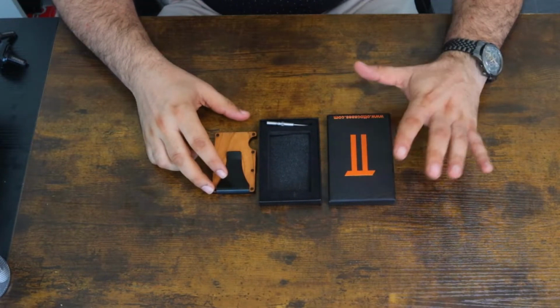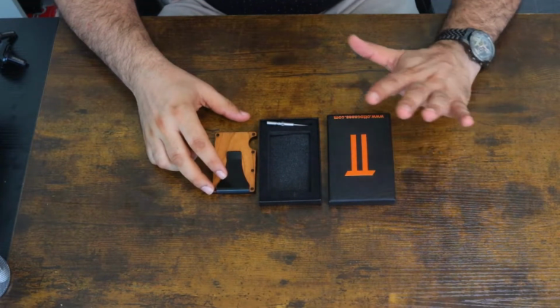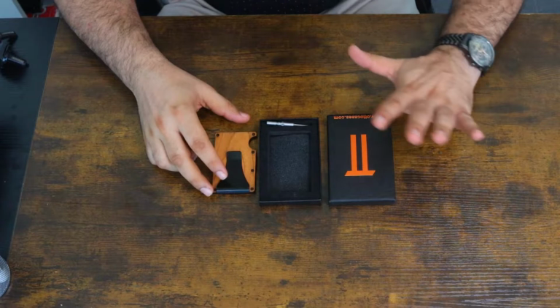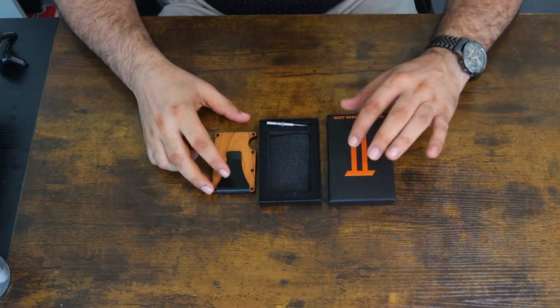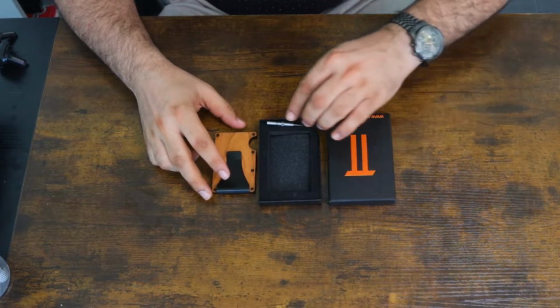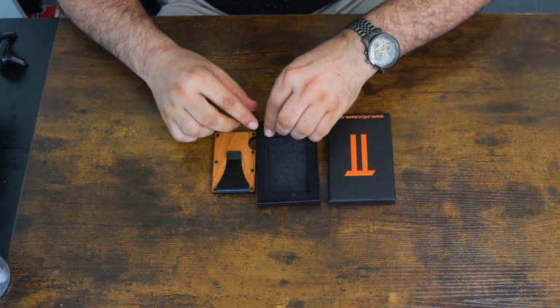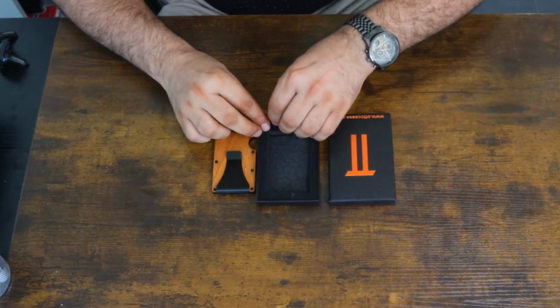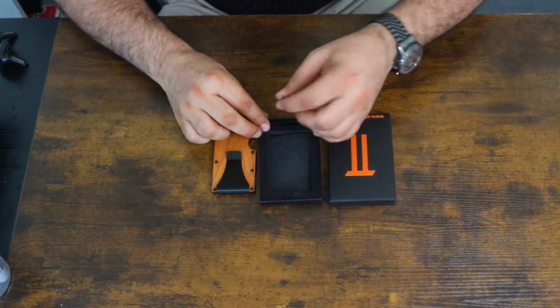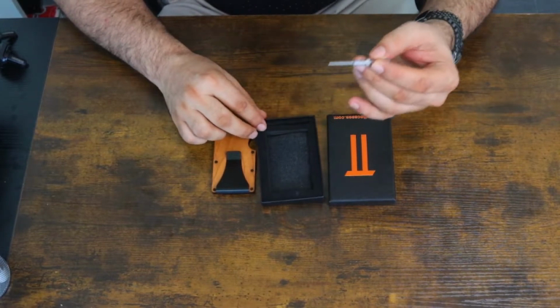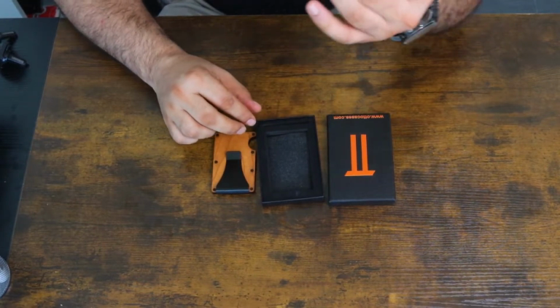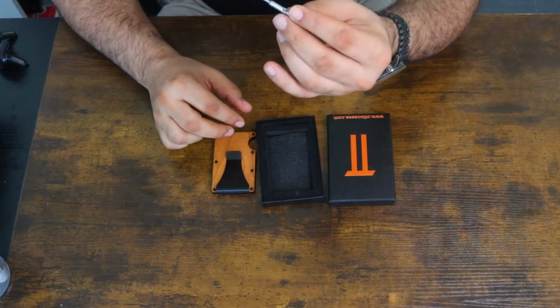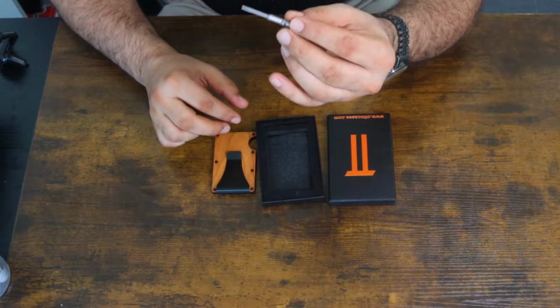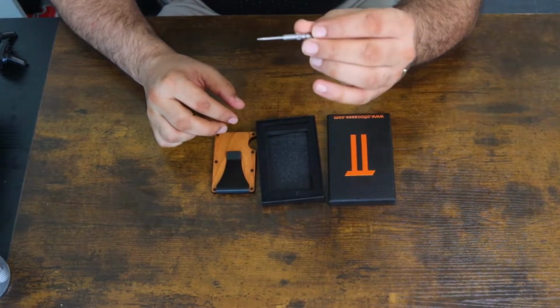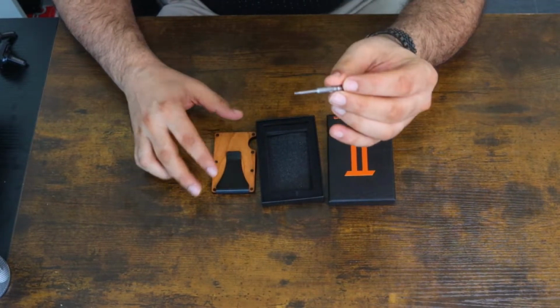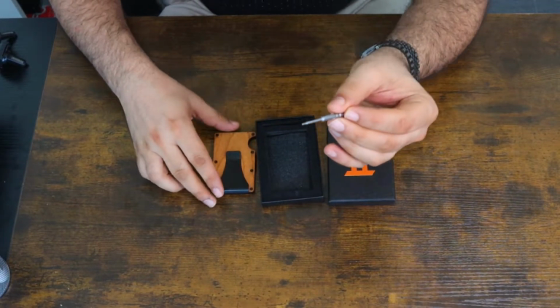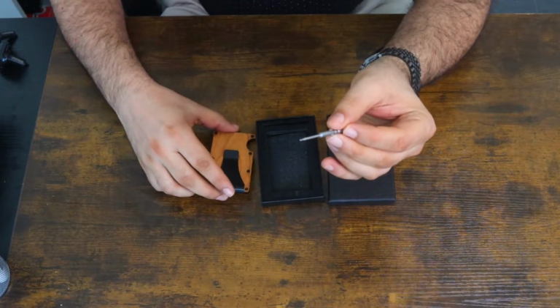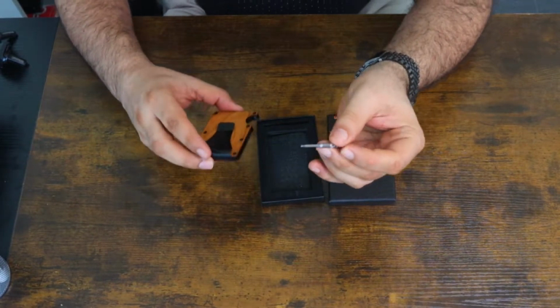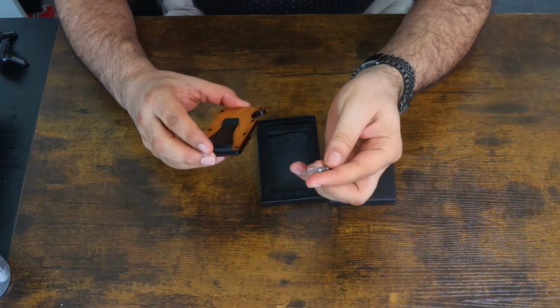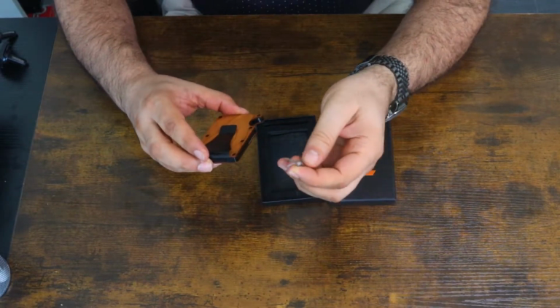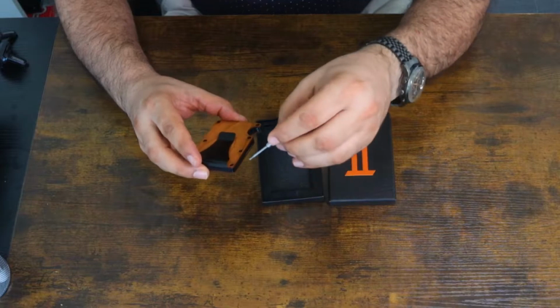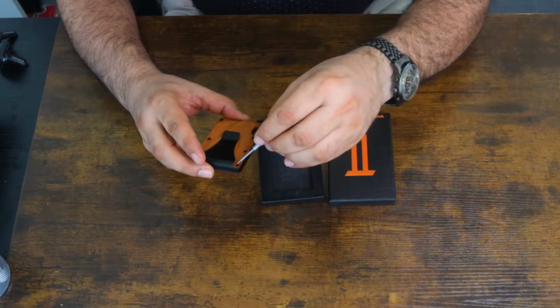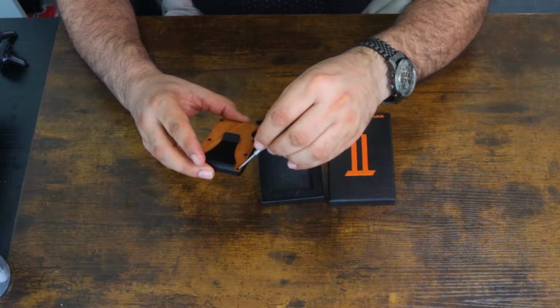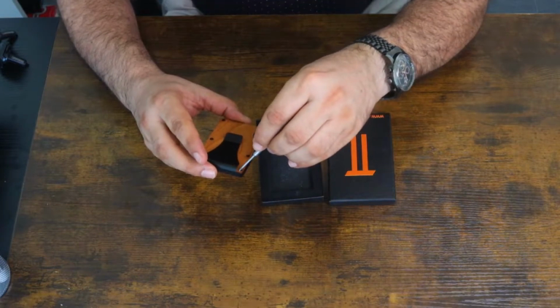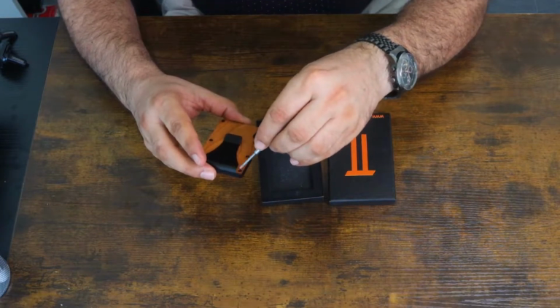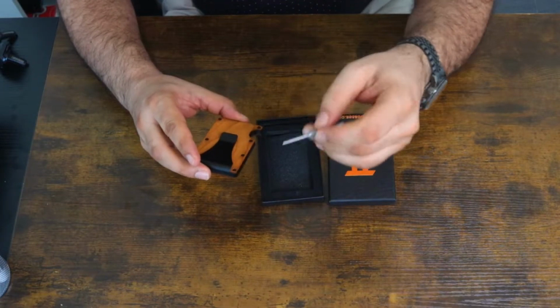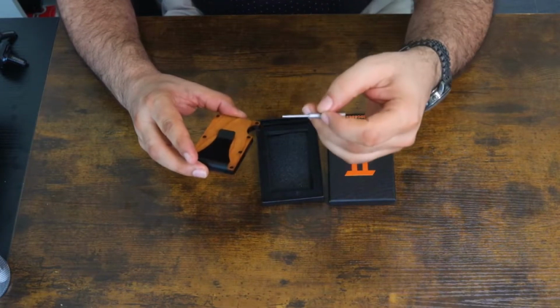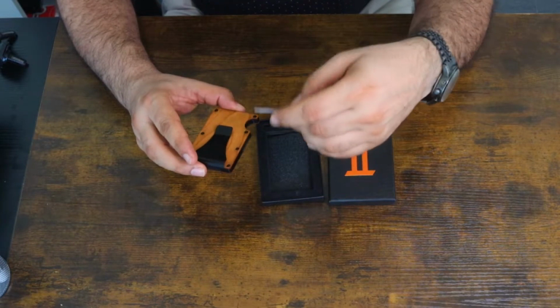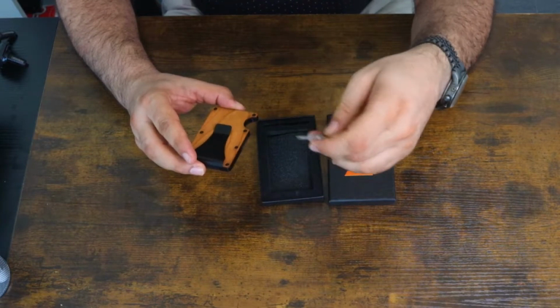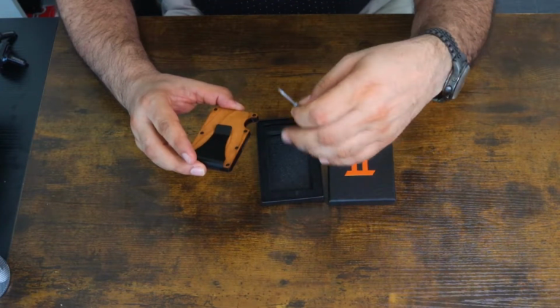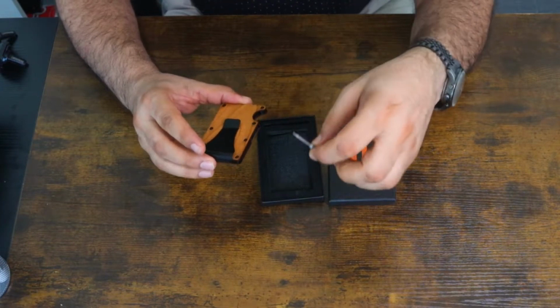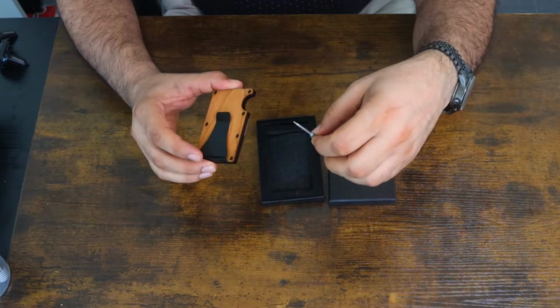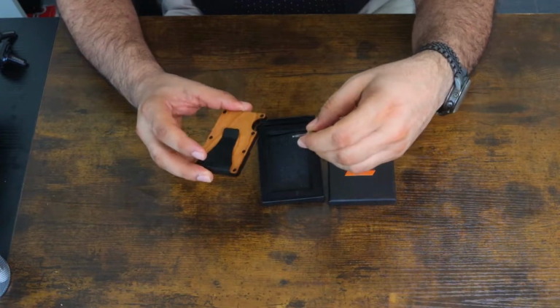The boxing is amazing. This comes with a screw as well — the screw is for tightening up the screws that become loose while you're using your credit card.